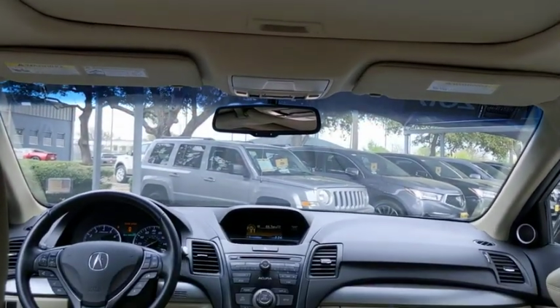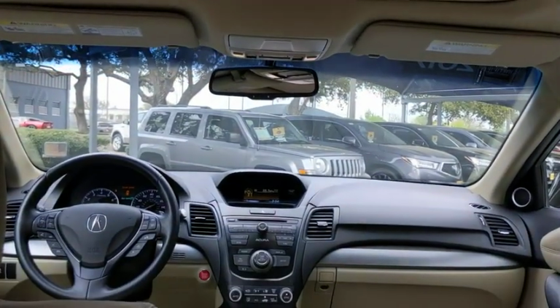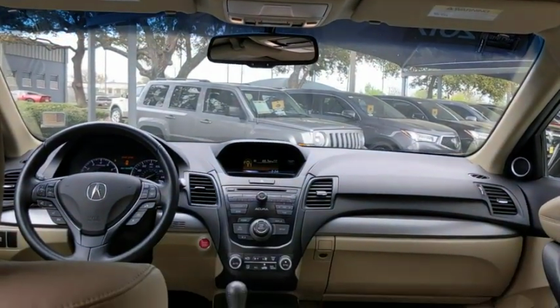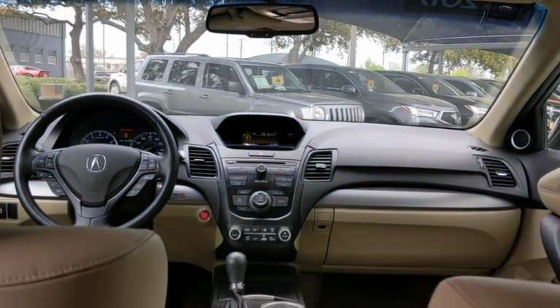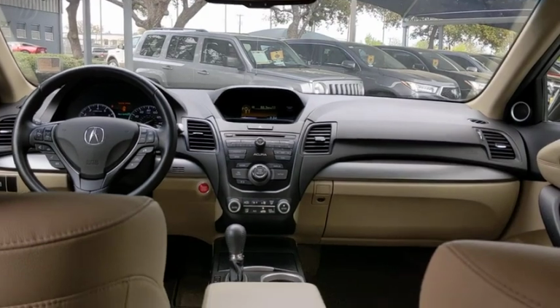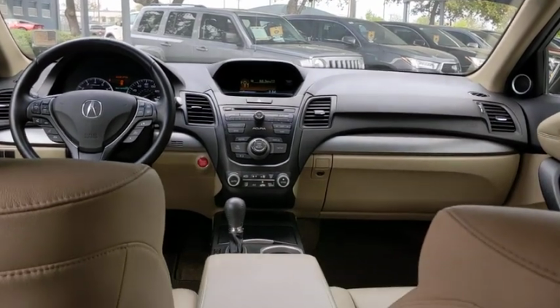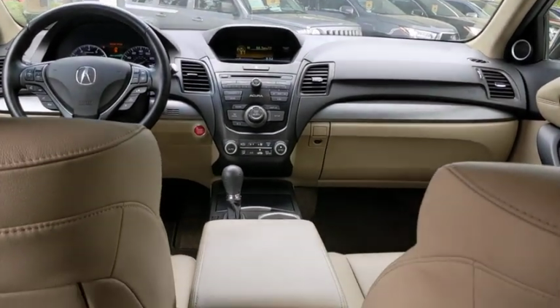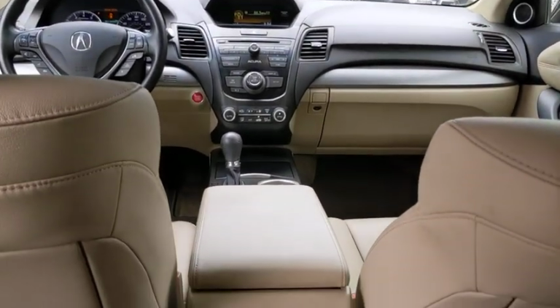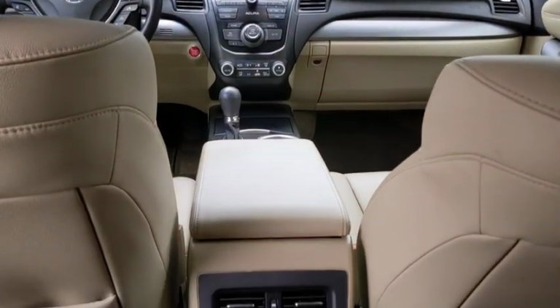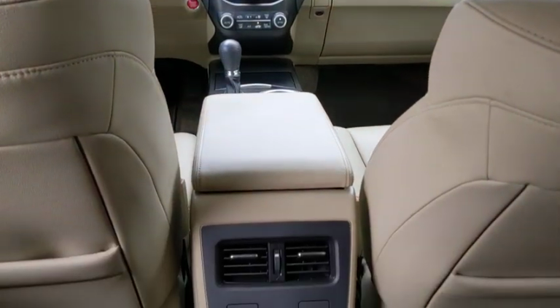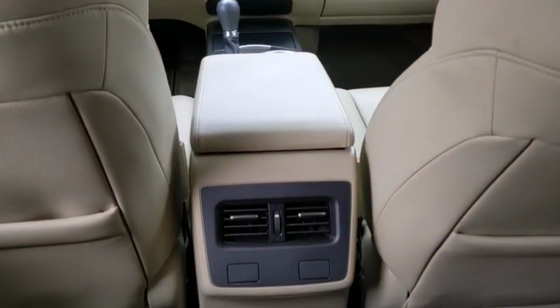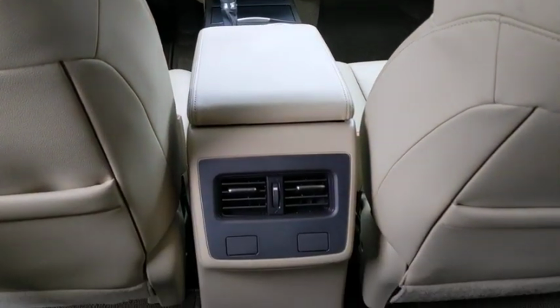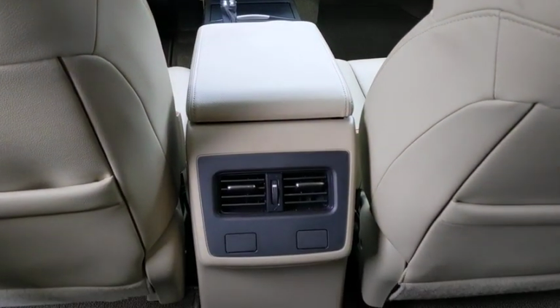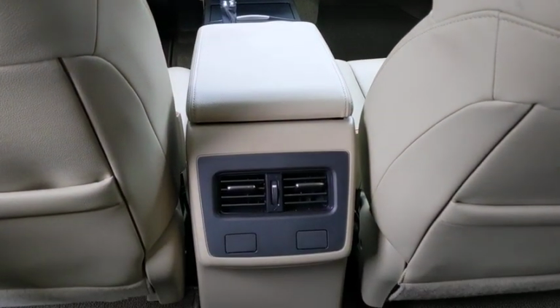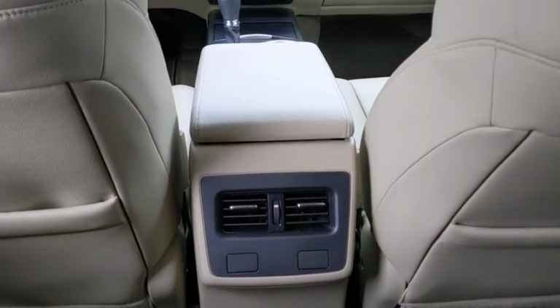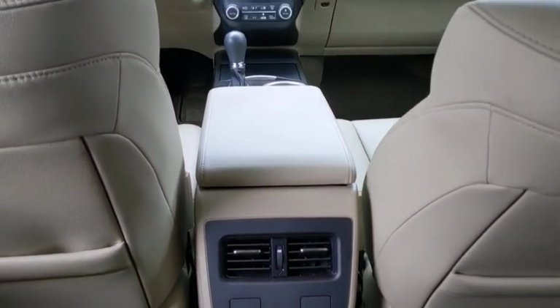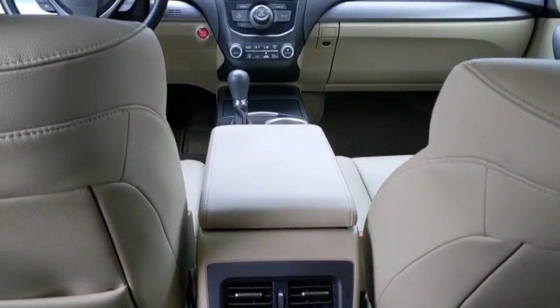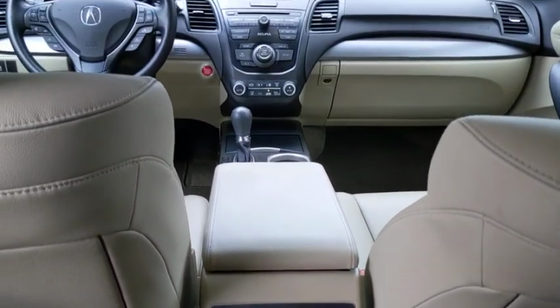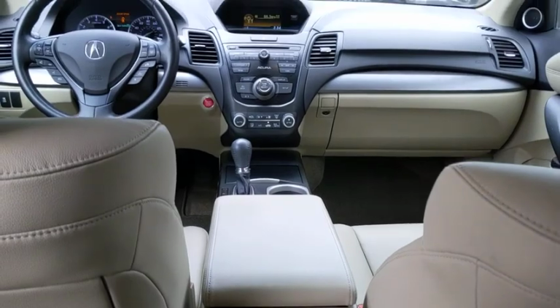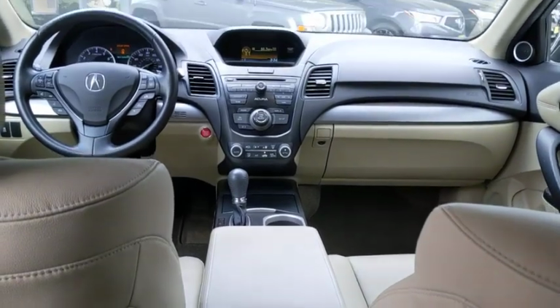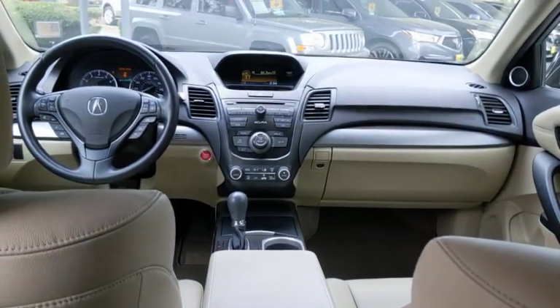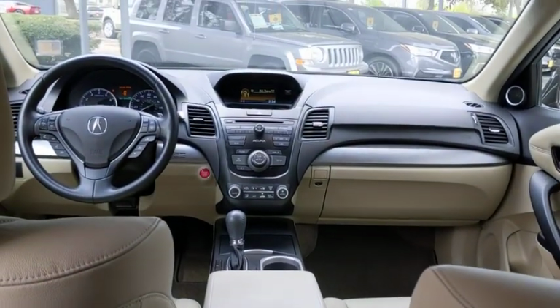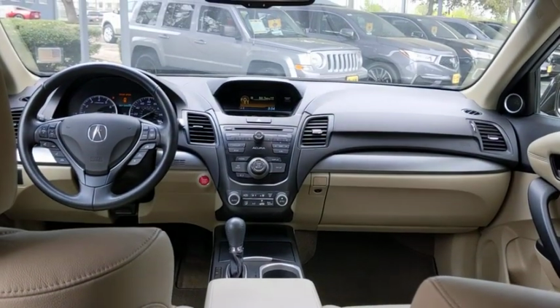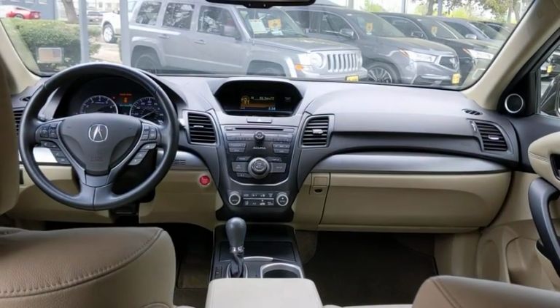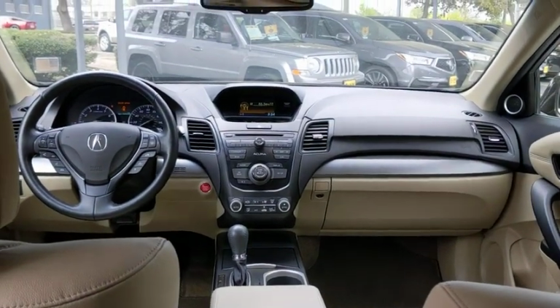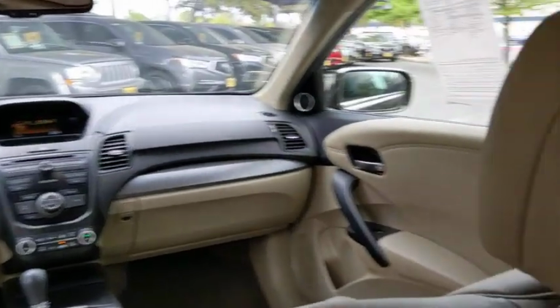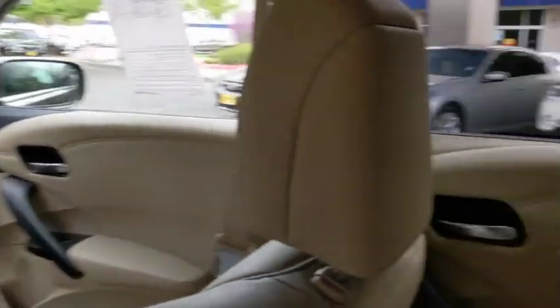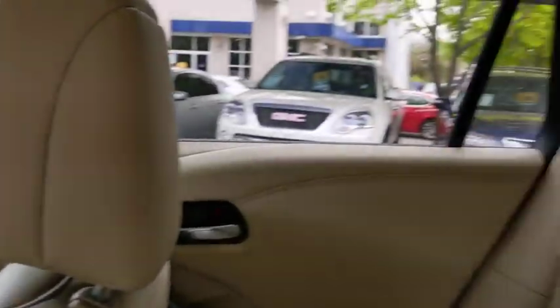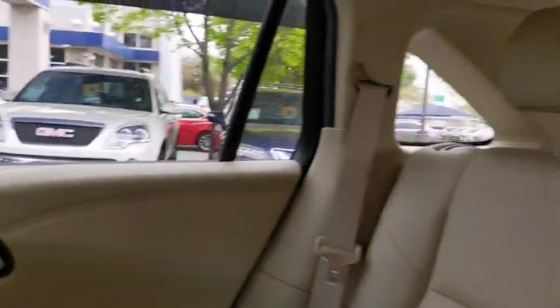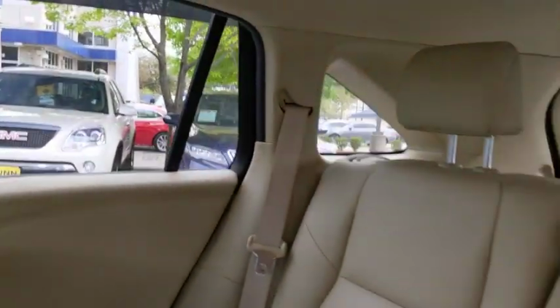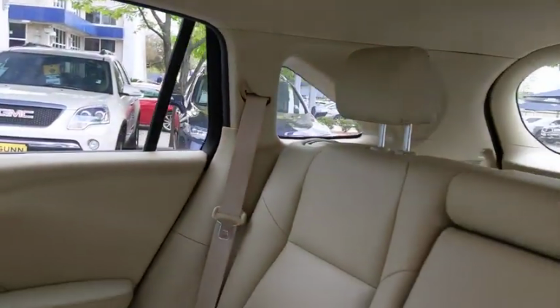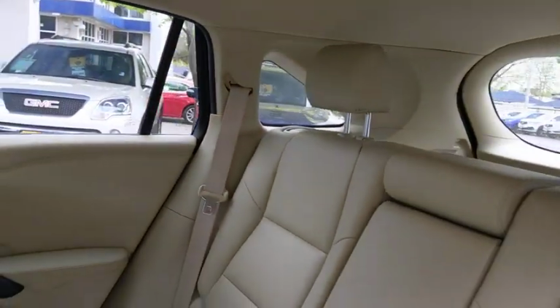Leather-wrapped steering wheel, power steering, adjustable steering wheel, keyless start, aluminum wheels, floor mats, four-wheel disc brakes, cruise control, auto-dimming rear-view mirror, and front-wheel drive.